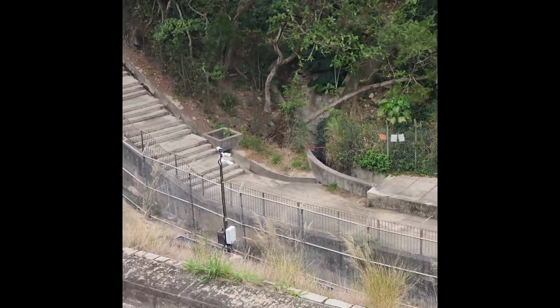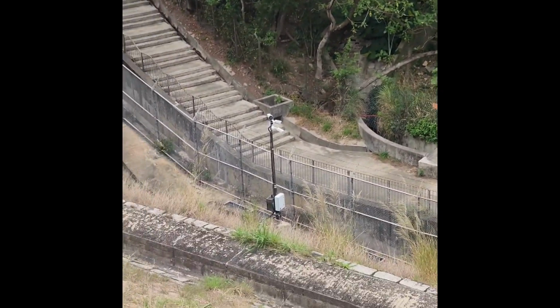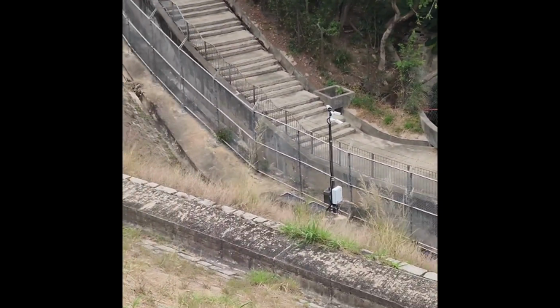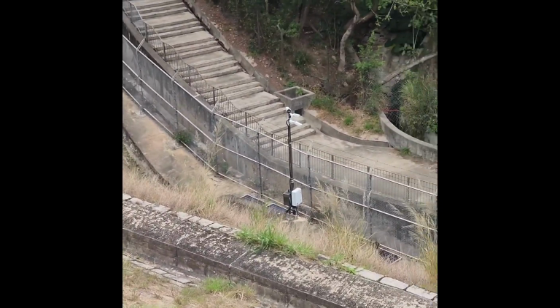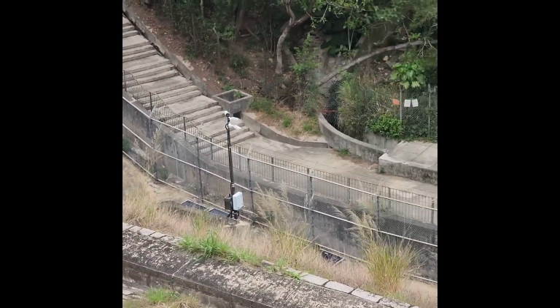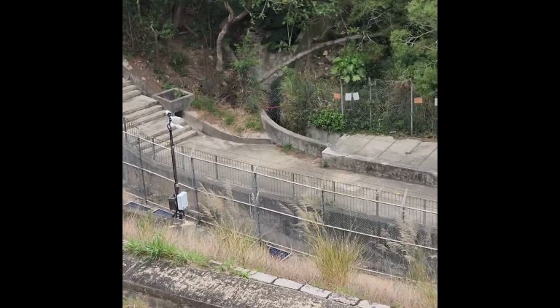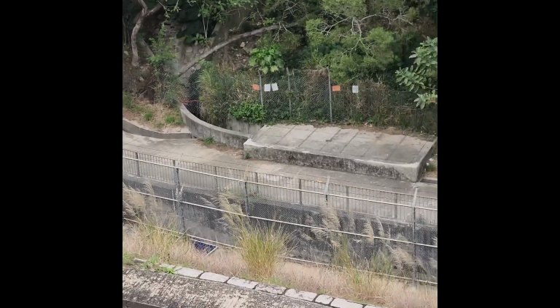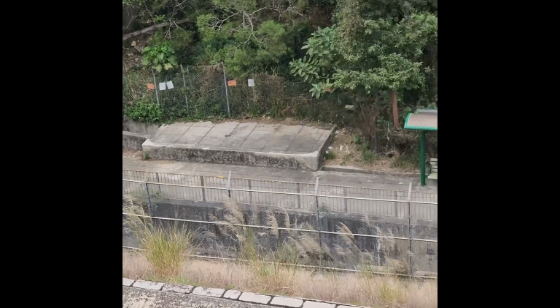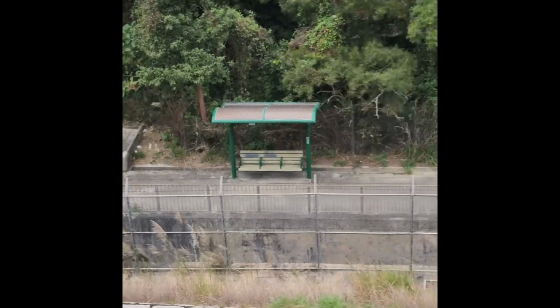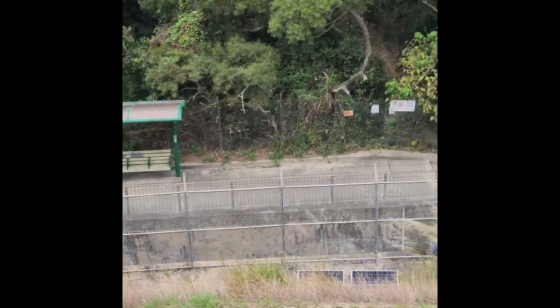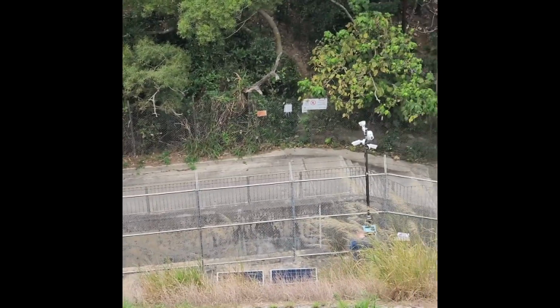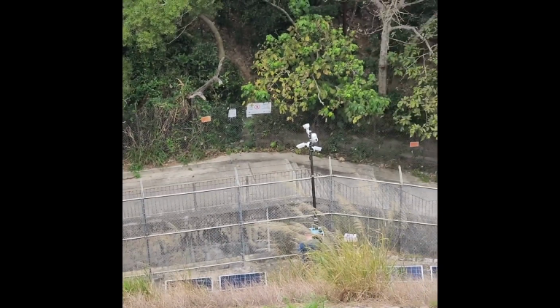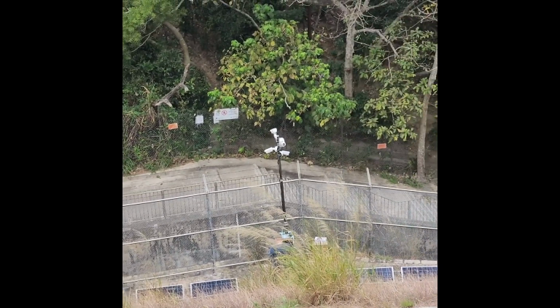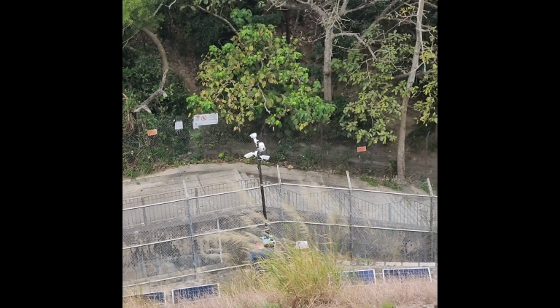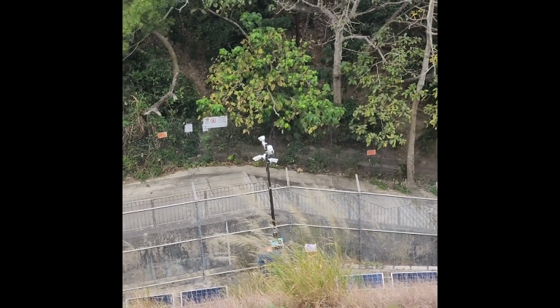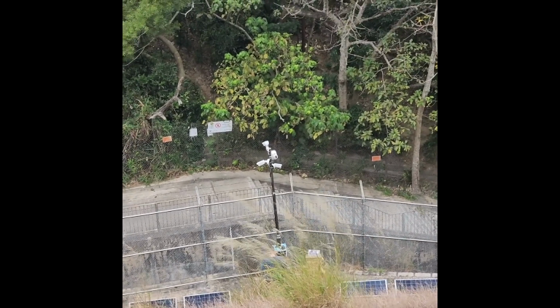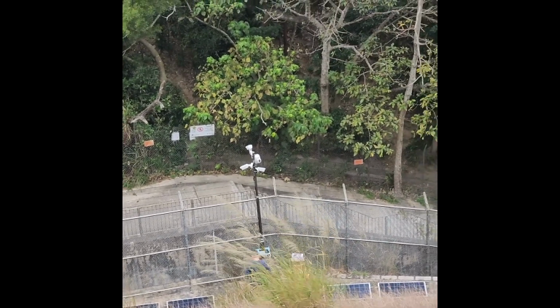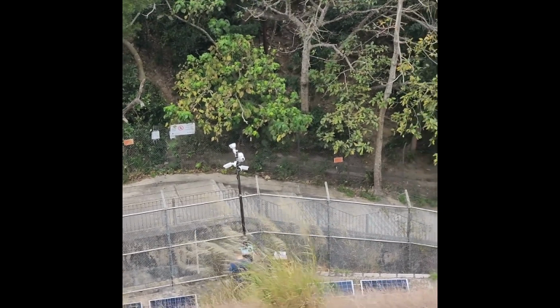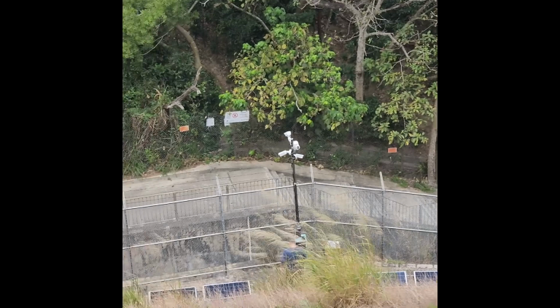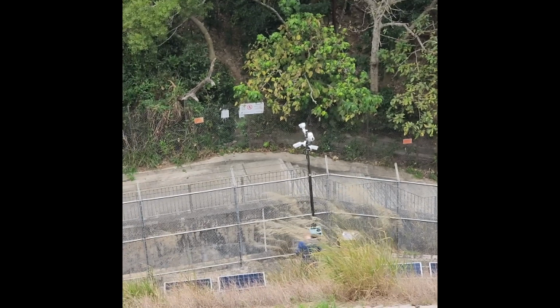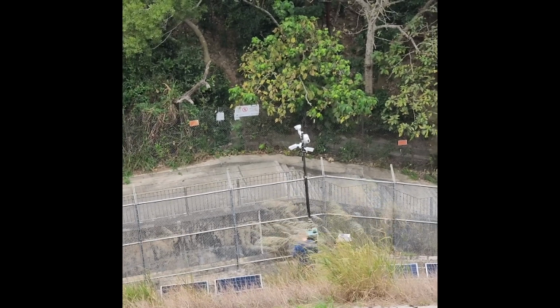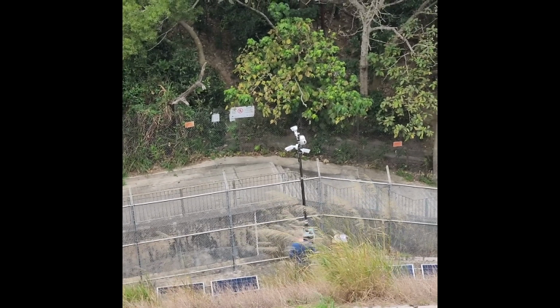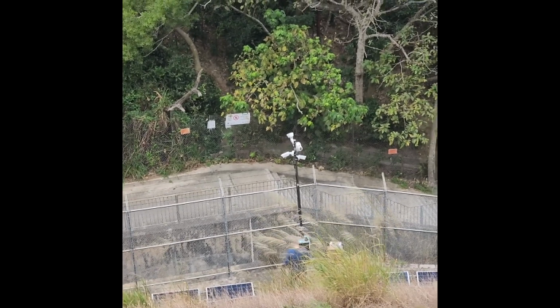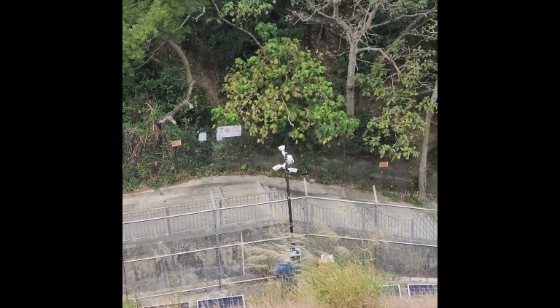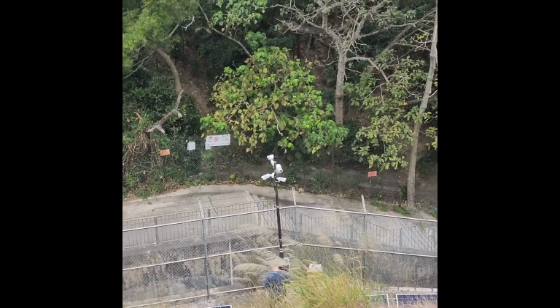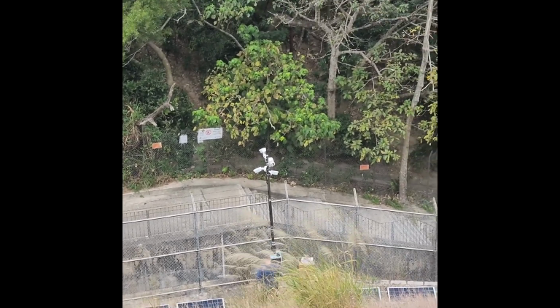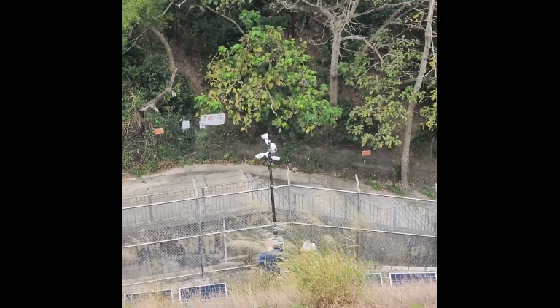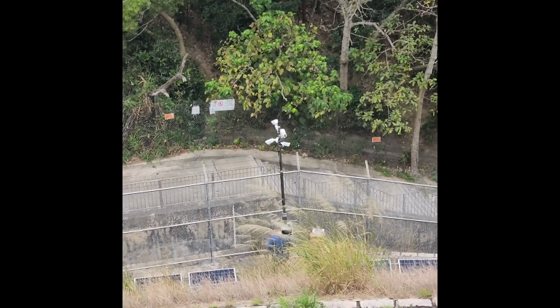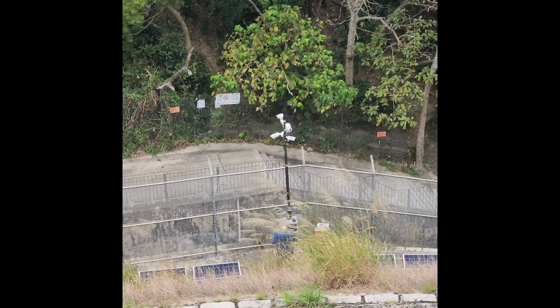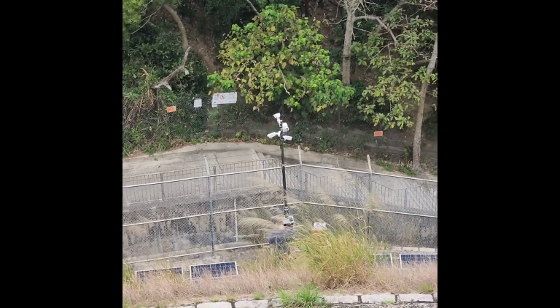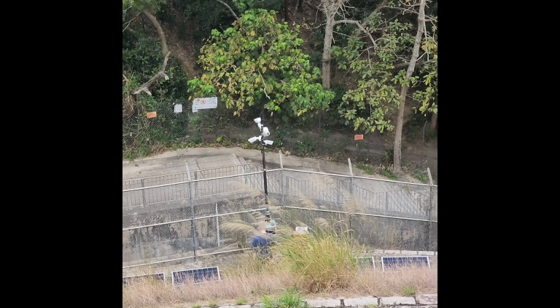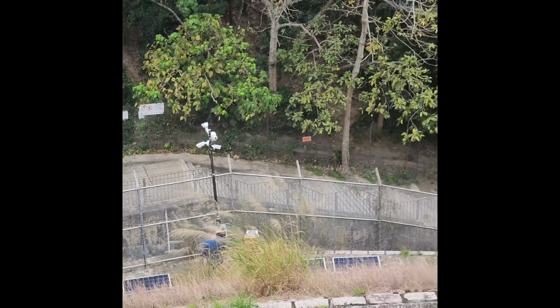We've got one down here overlooking a flat part of the footpath. We've got one here — we're just doing a maintenance check on this one. It's been here for a couple of years now, and it's already deterred quite a lot of trespassers.